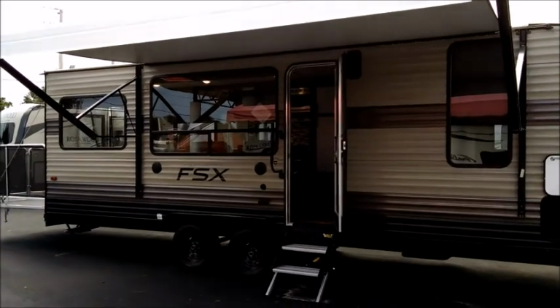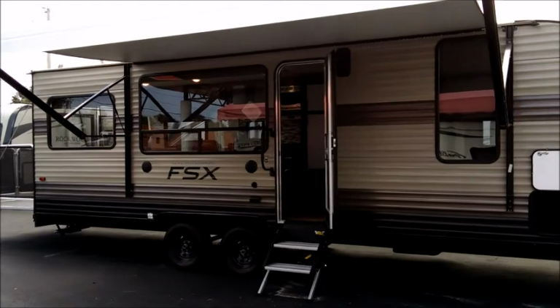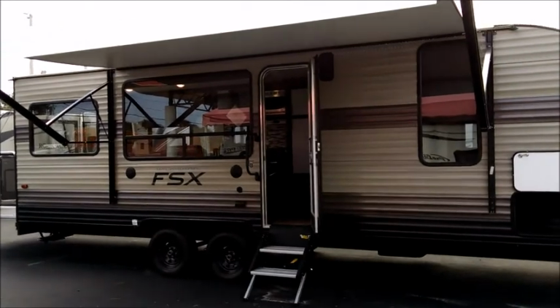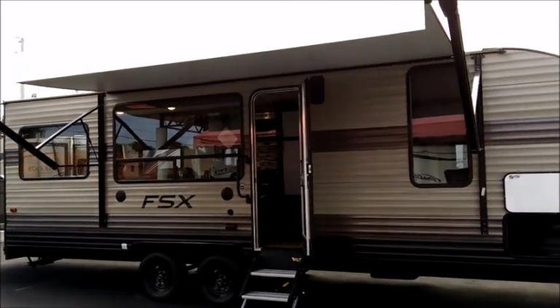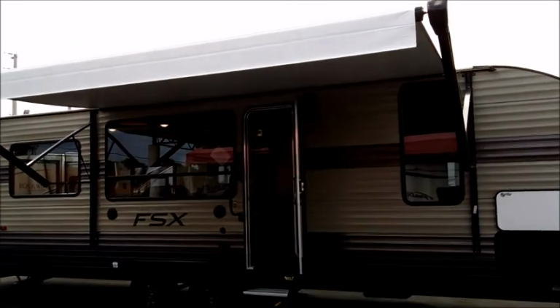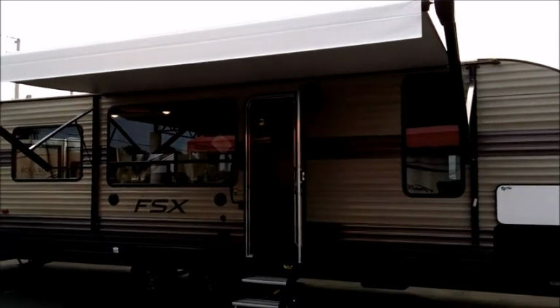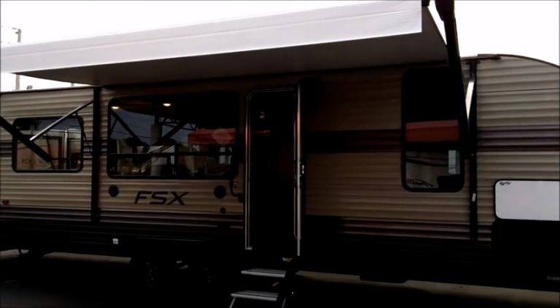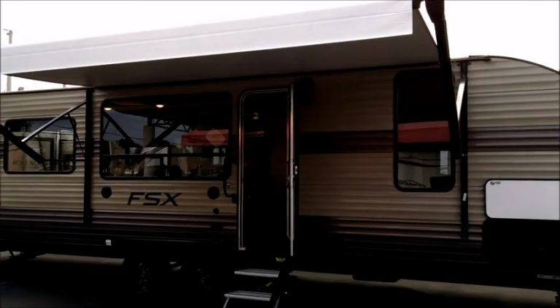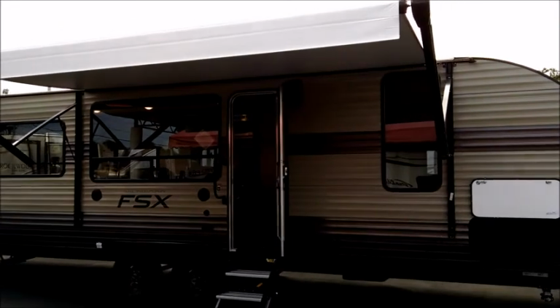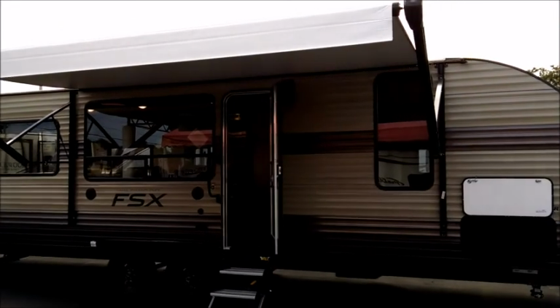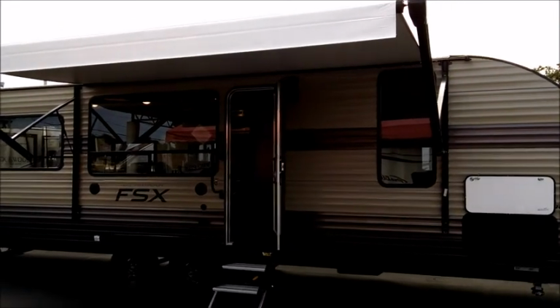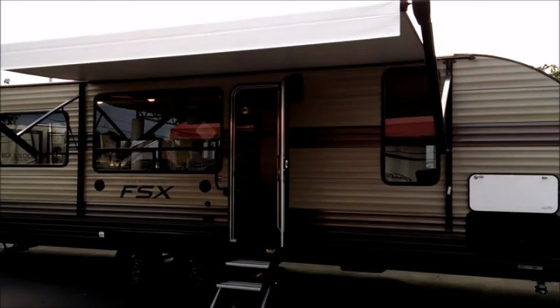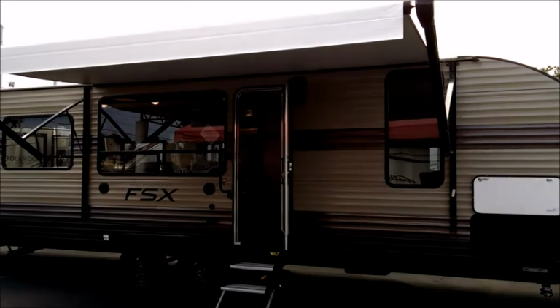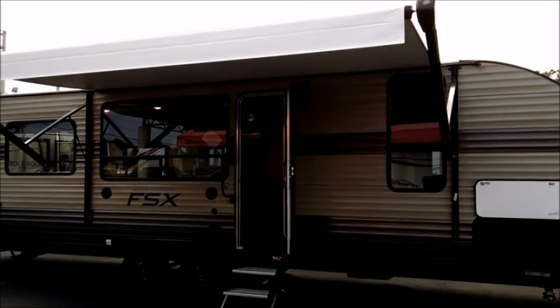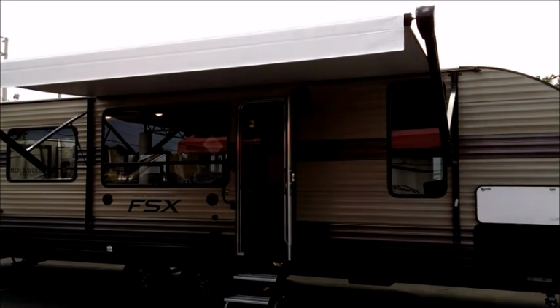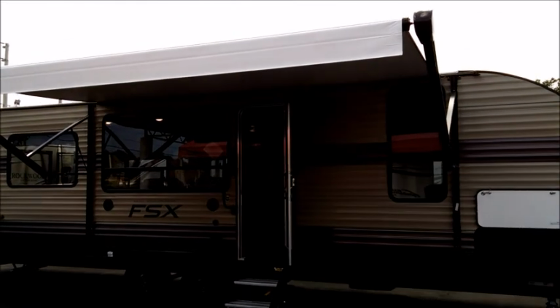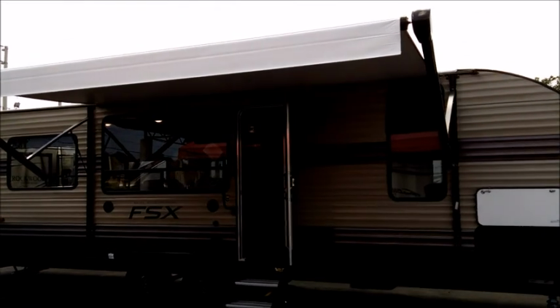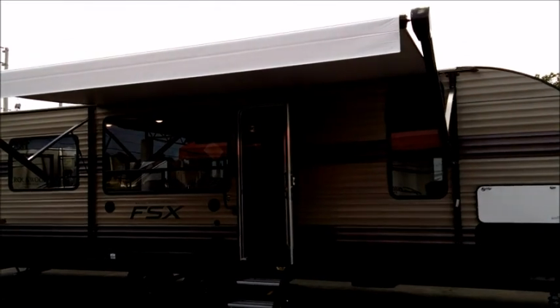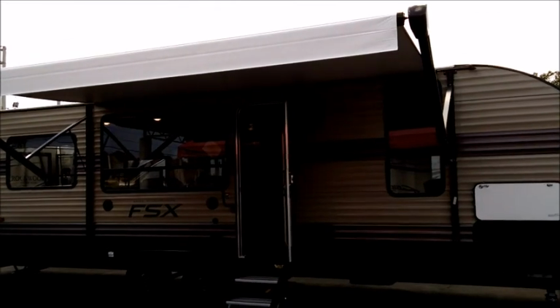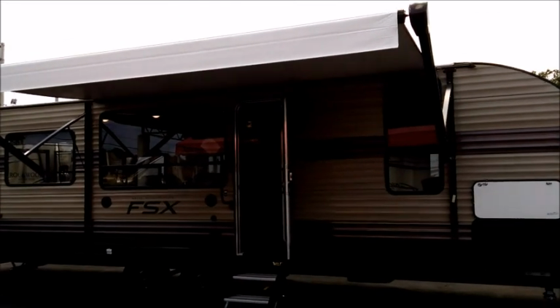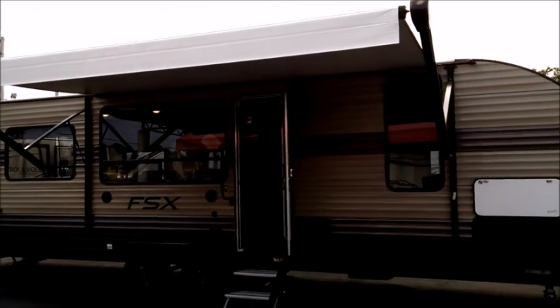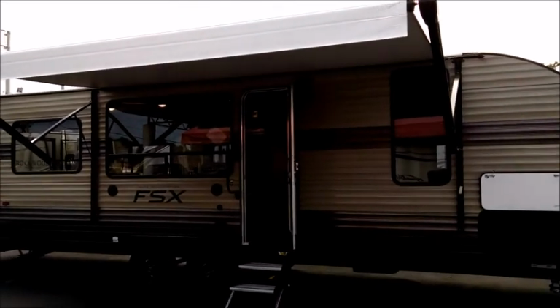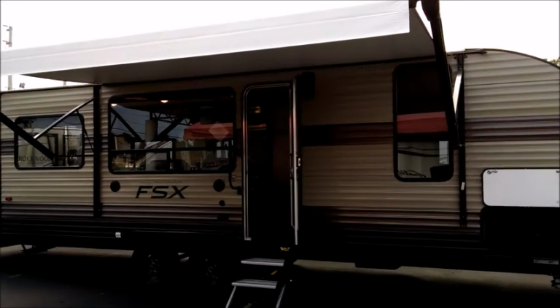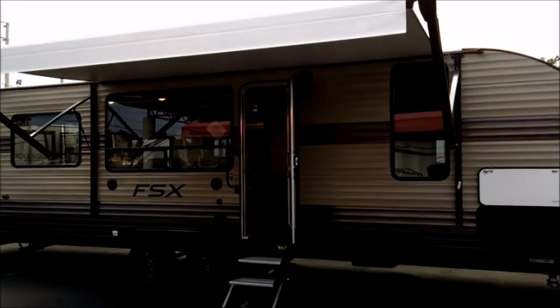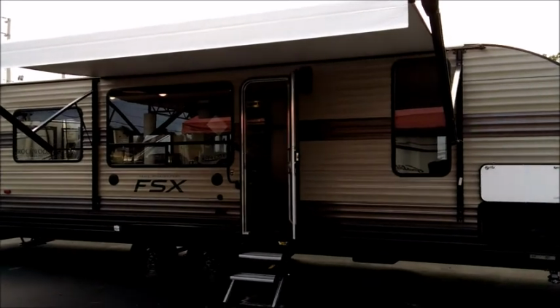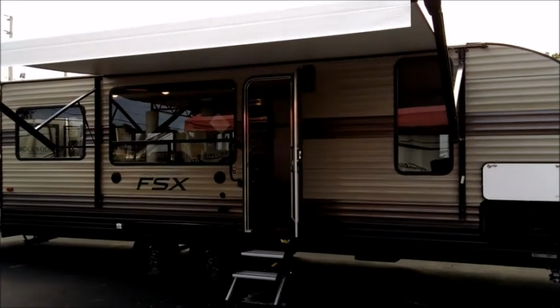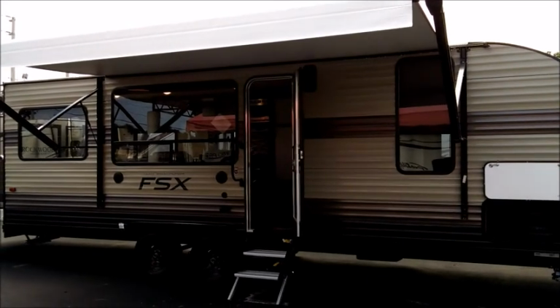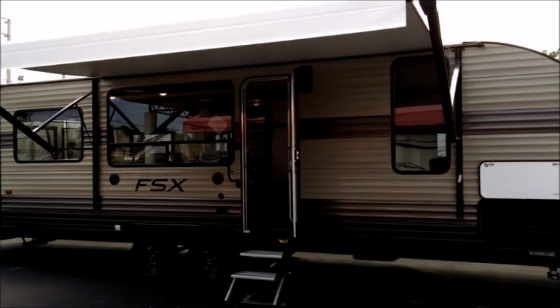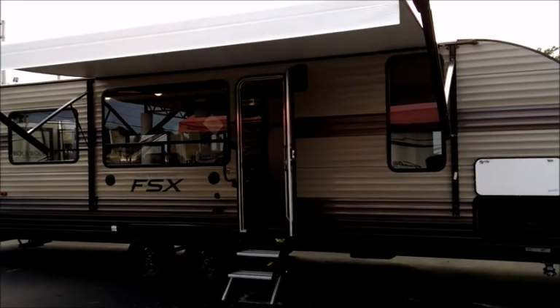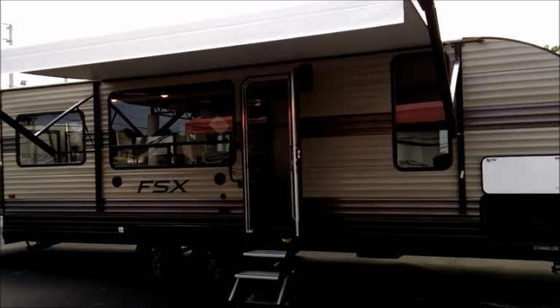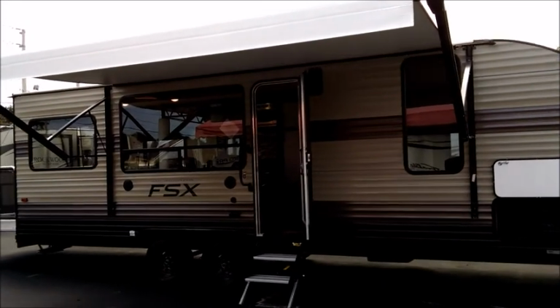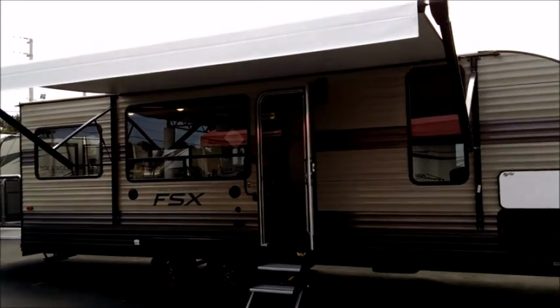A lot of times toy haulers are known for being excessively large and excessively heavy. This unit, from what I've seen, has as much capacity as a lot of the larger, heavier, more expensive units, in a smaller, lighter, more compact package, which is what I like.